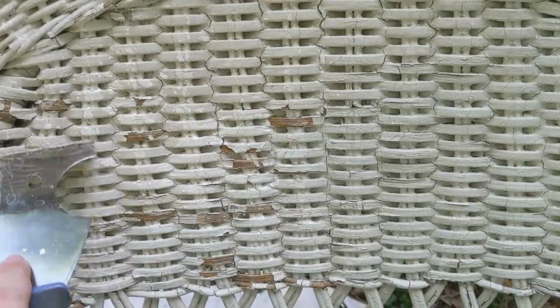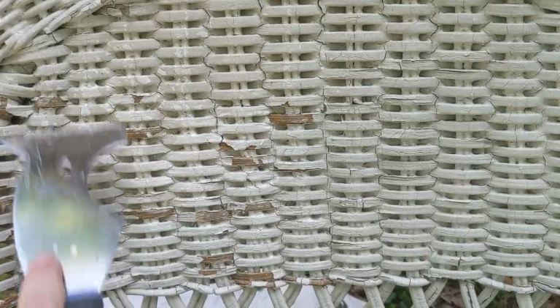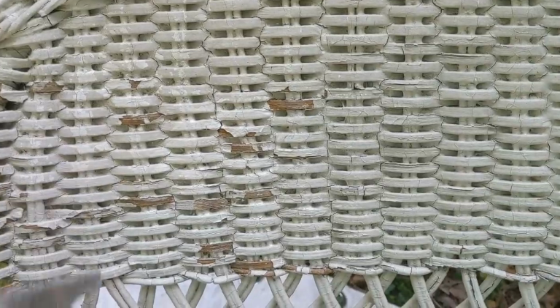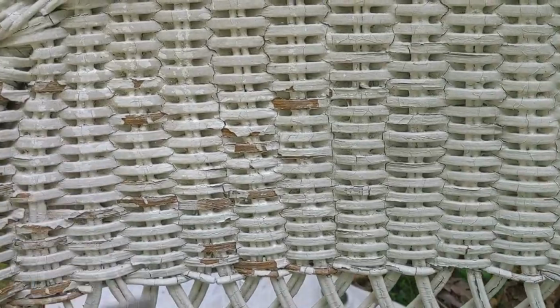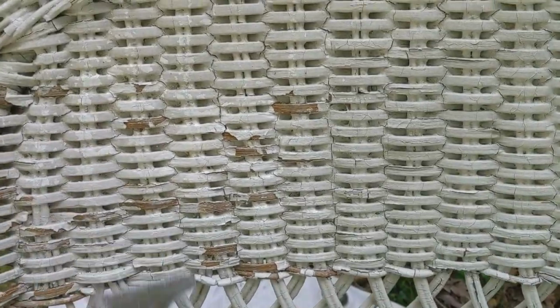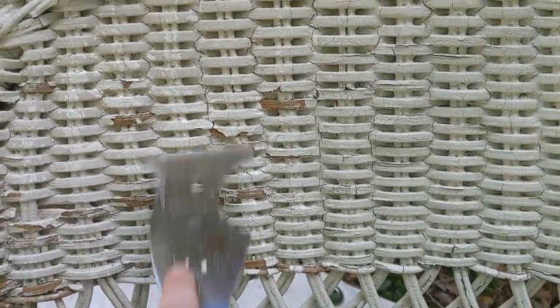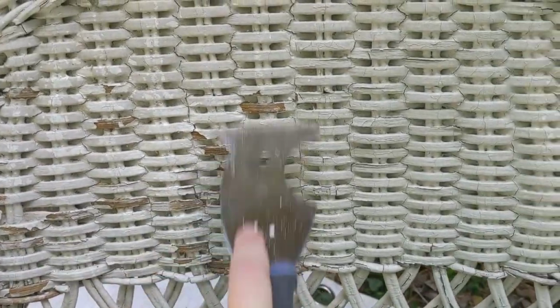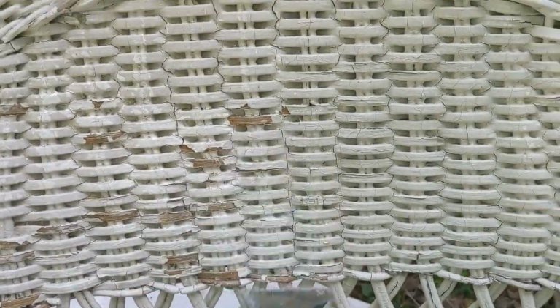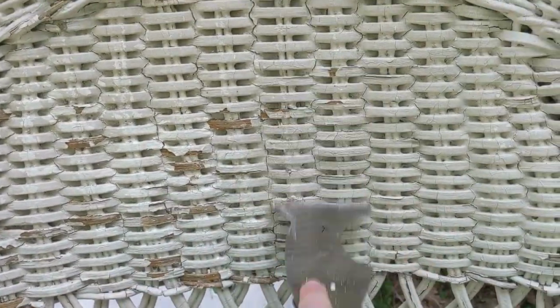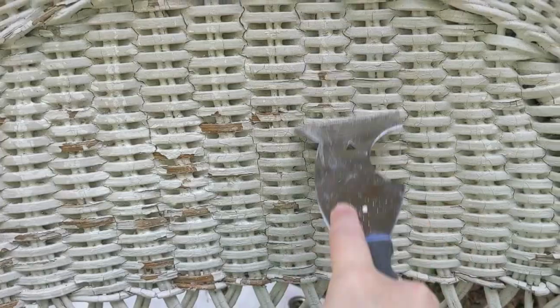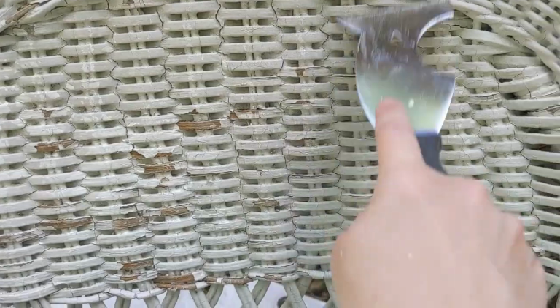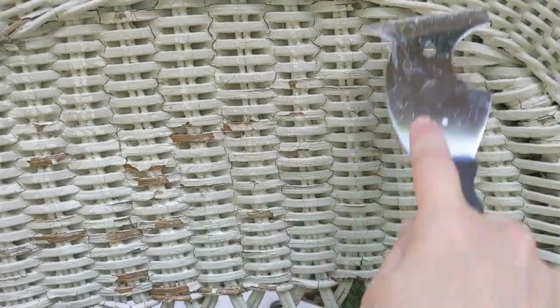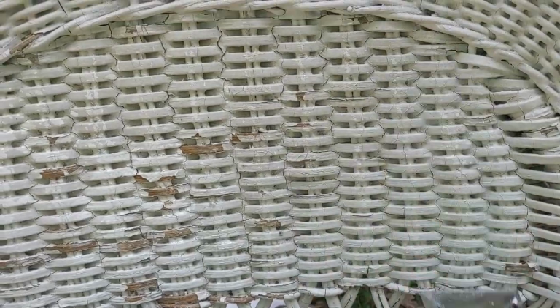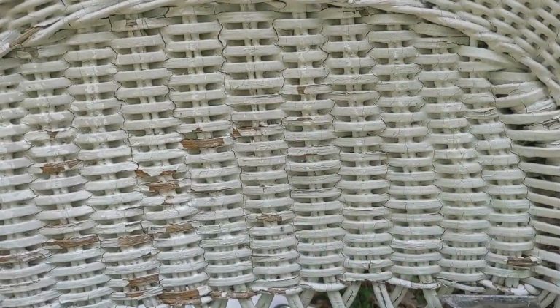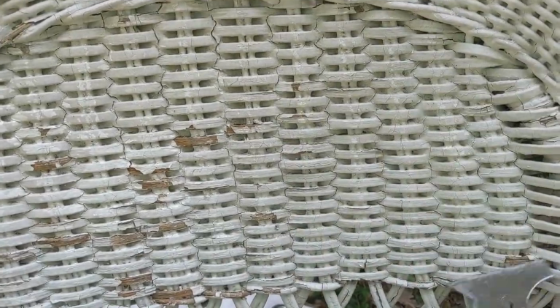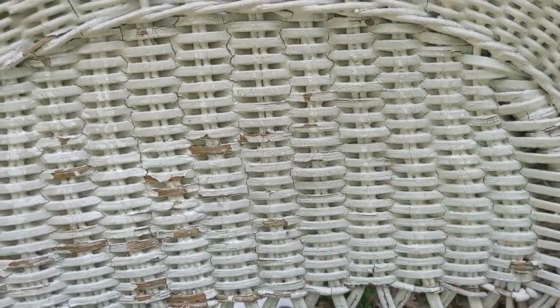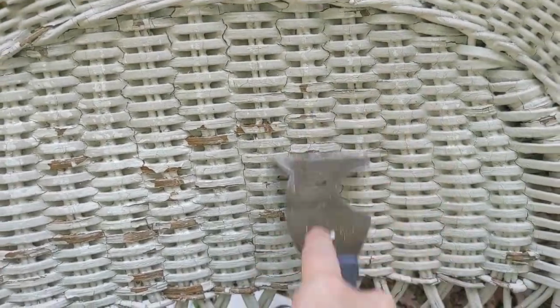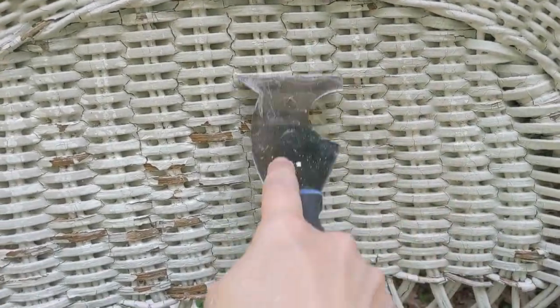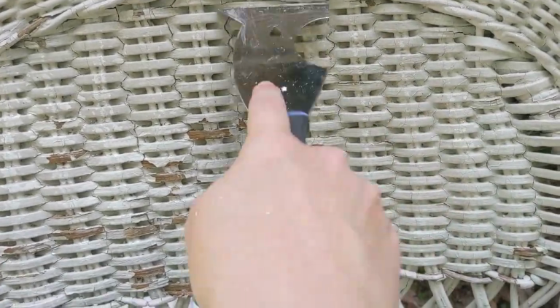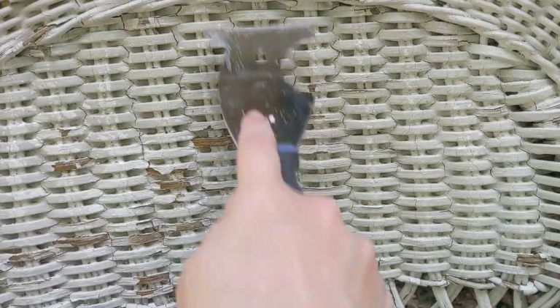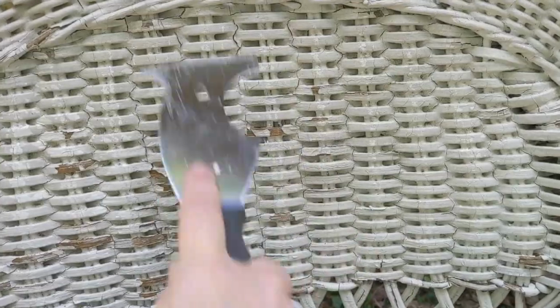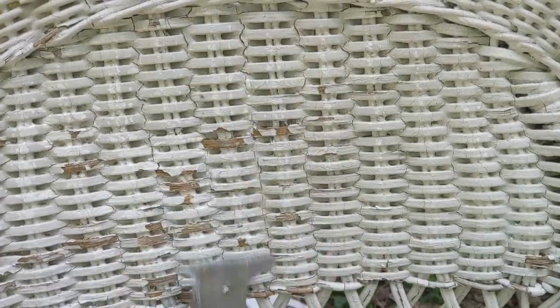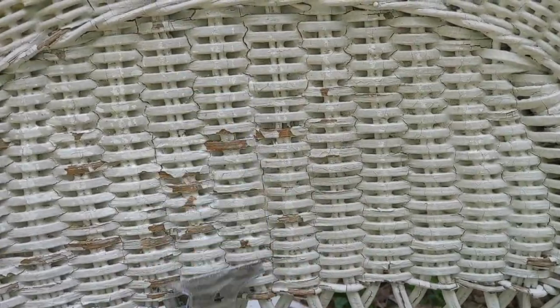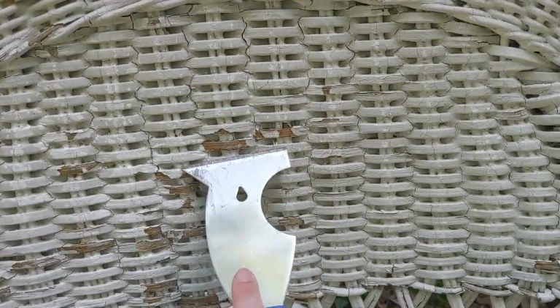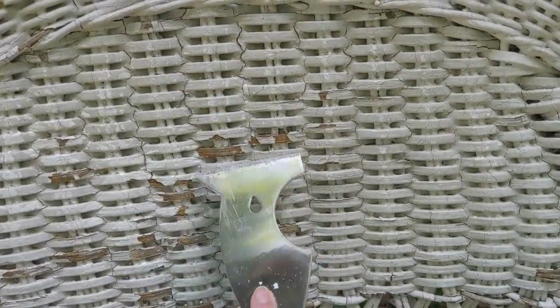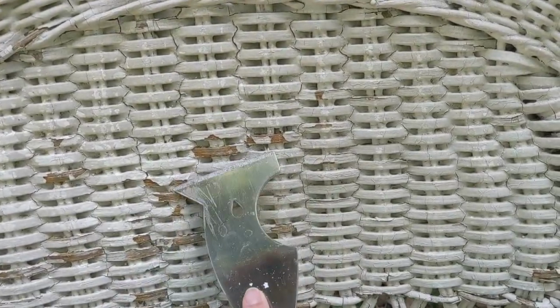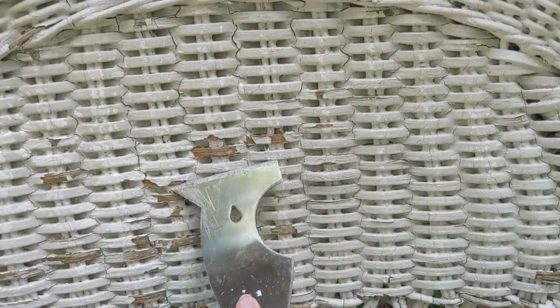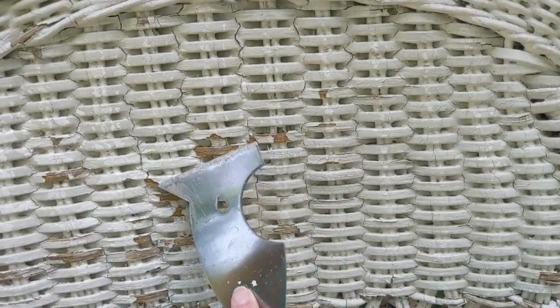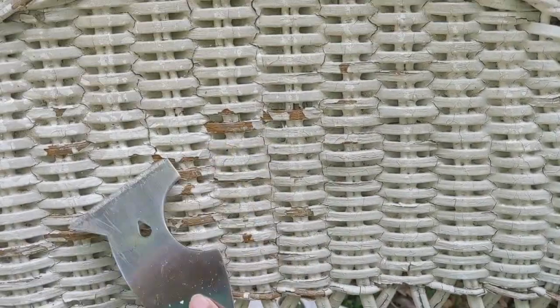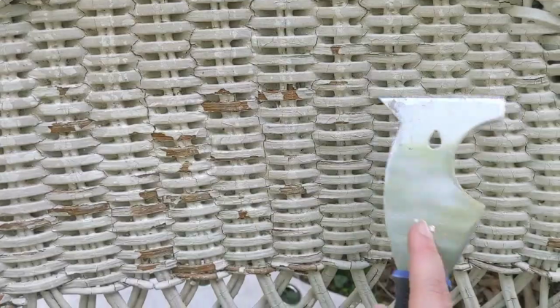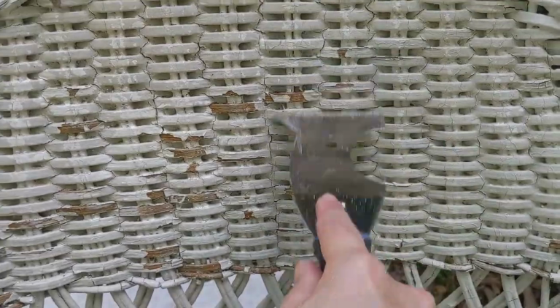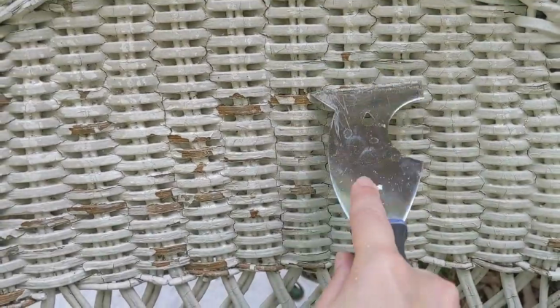You don't have to remove all of the paint from your wicker furniture, thankfully, because that would take years. You only need to get off anything that's loose, peeling, or flaking — basically any paint that's not firmly adhered.